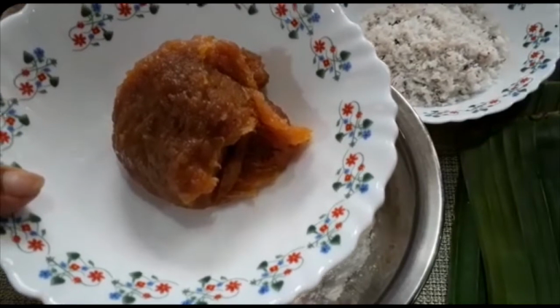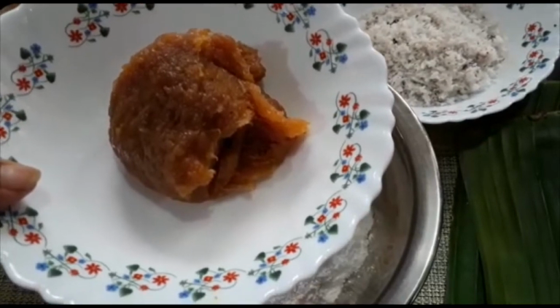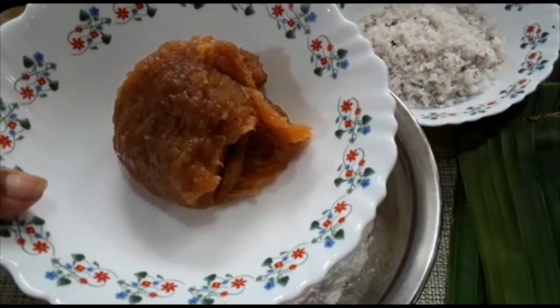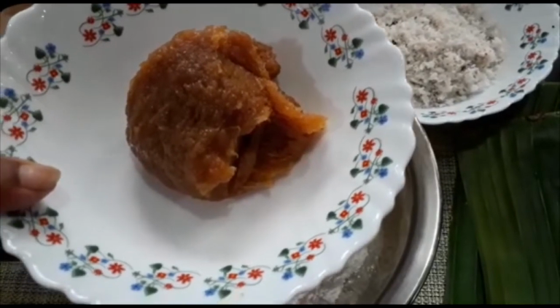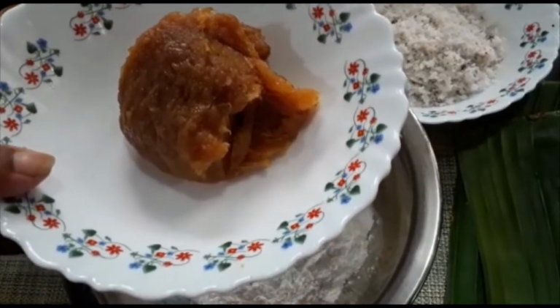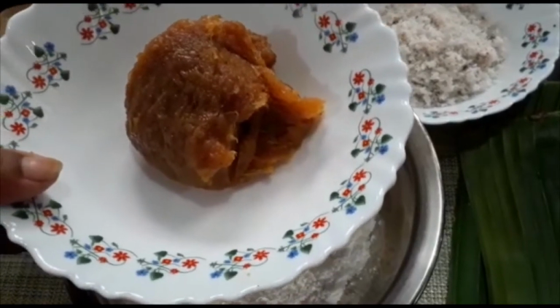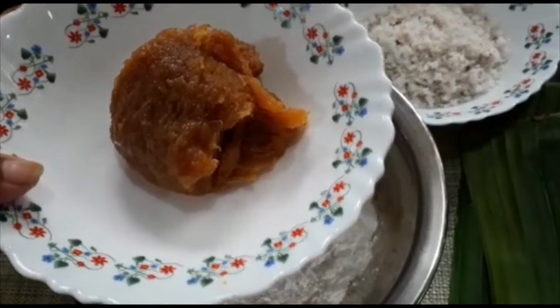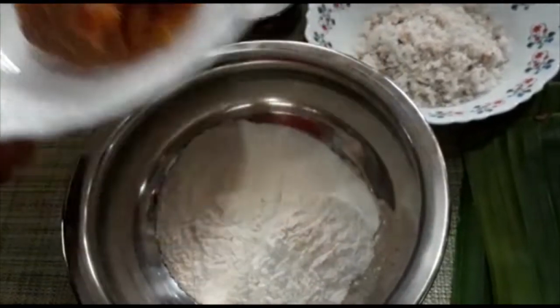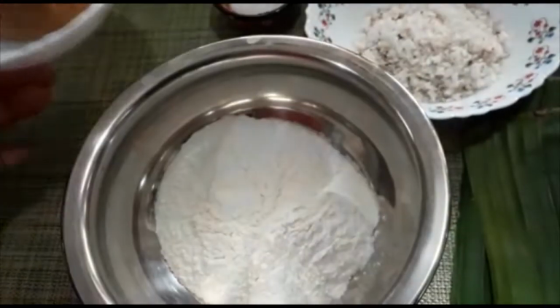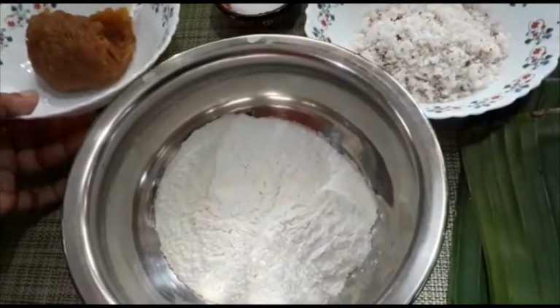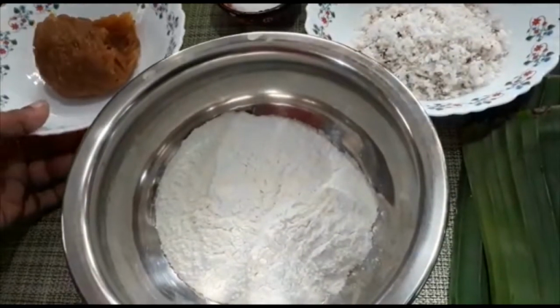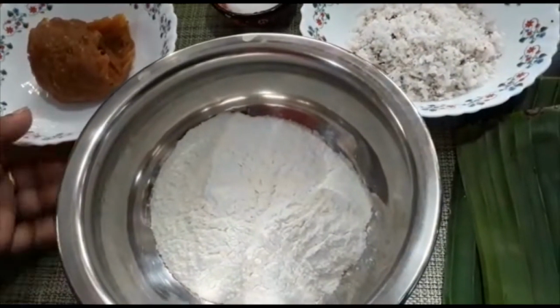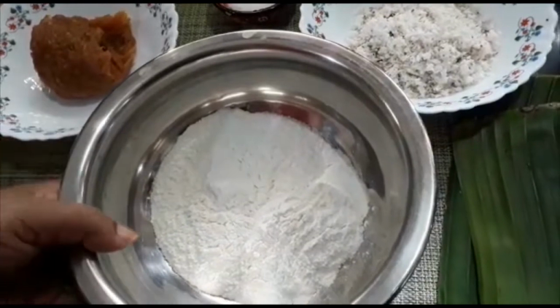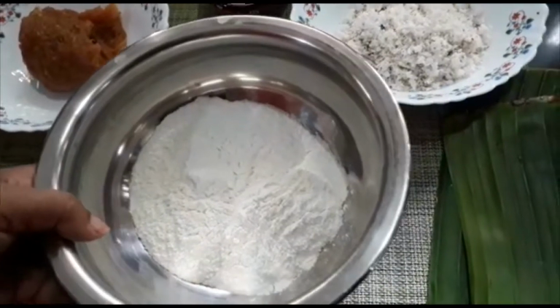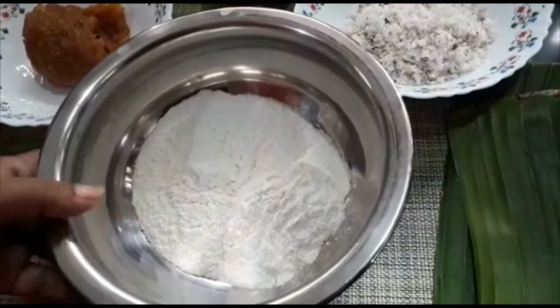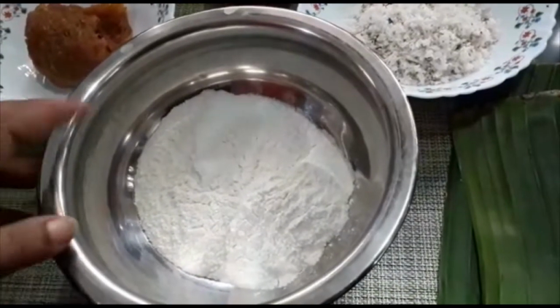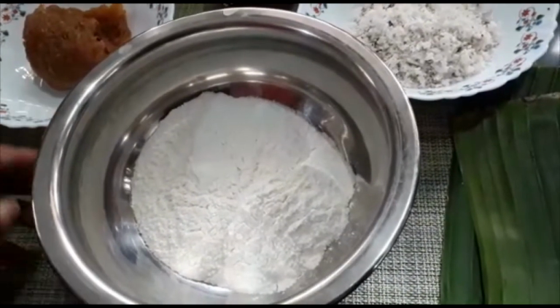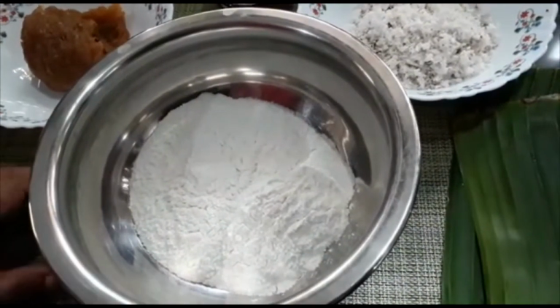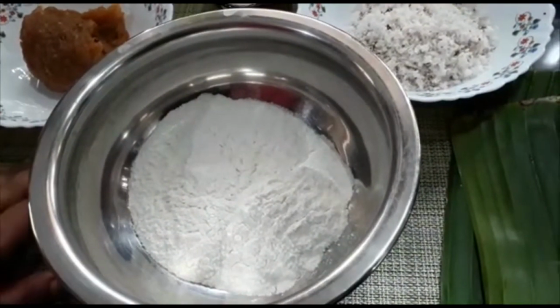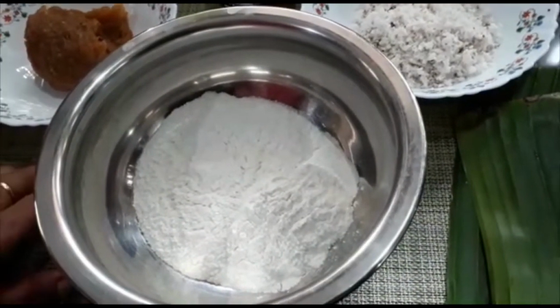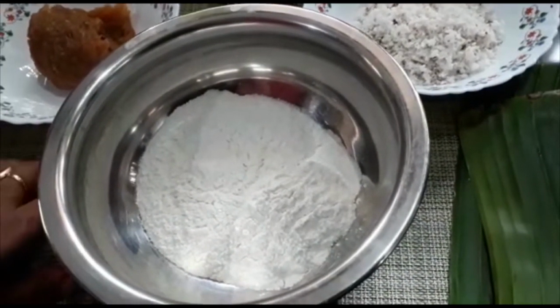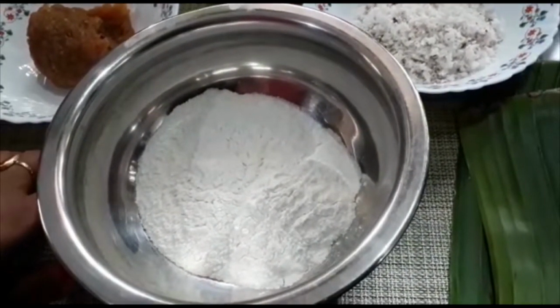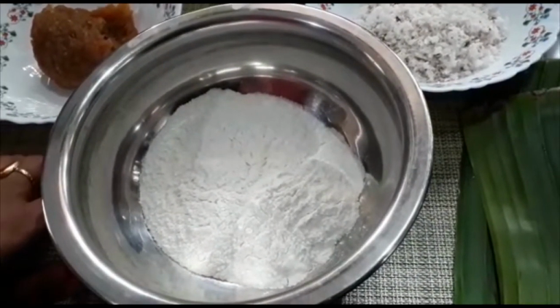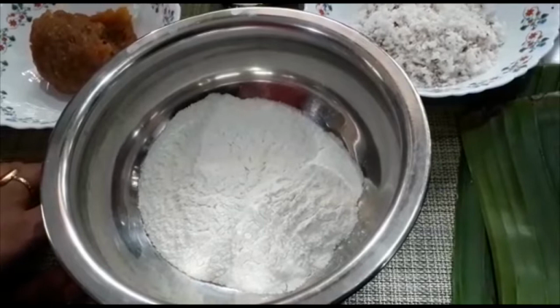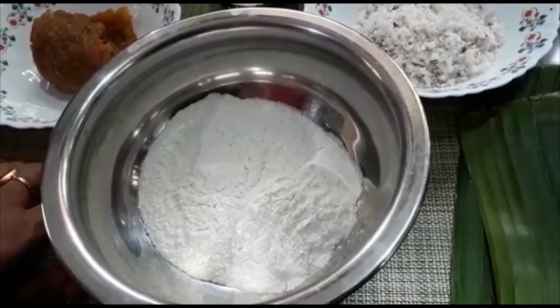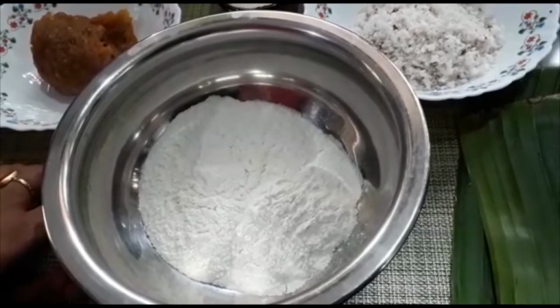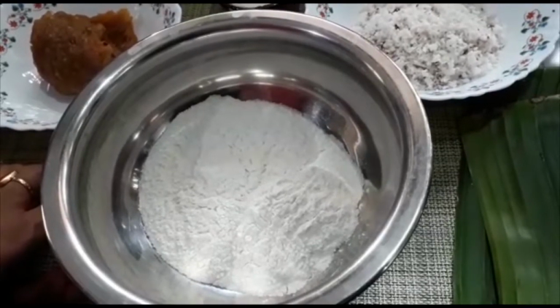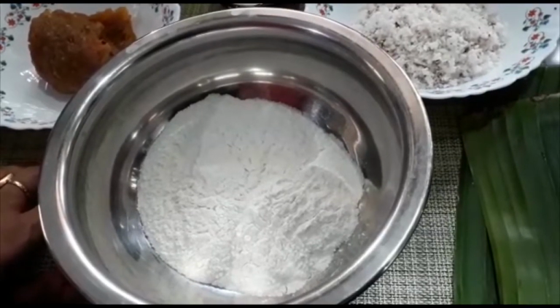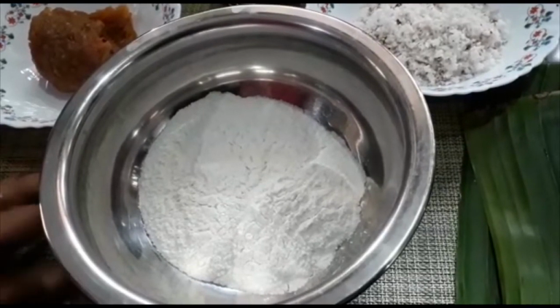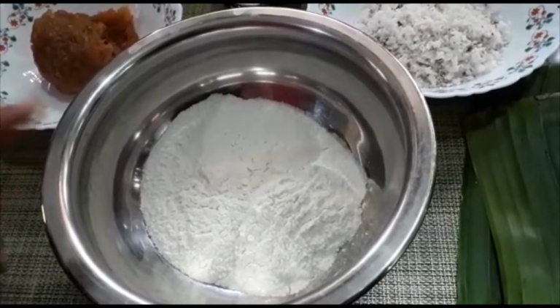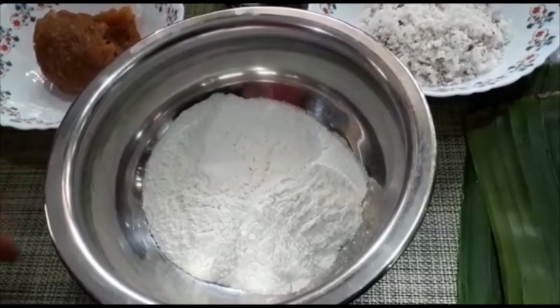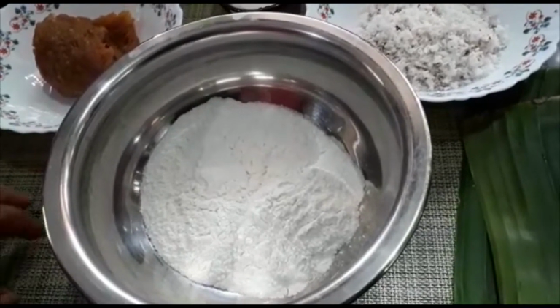We can call the chakka varati. We can mix the khaki. If it's a chakka varati, then we have to cut it. We can make a chakka varati and then we are going to cut it.